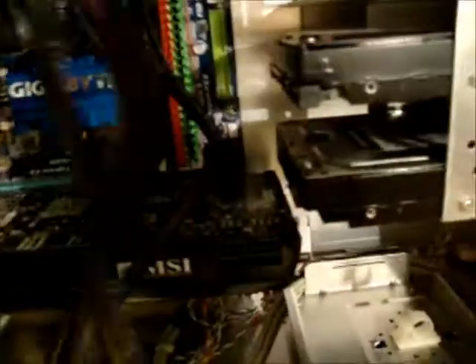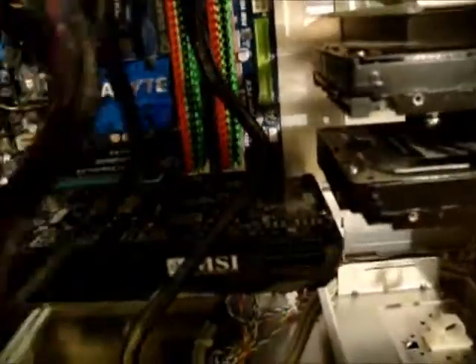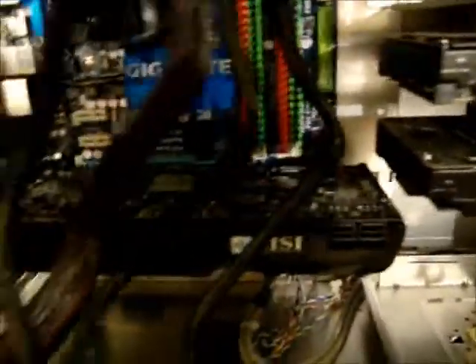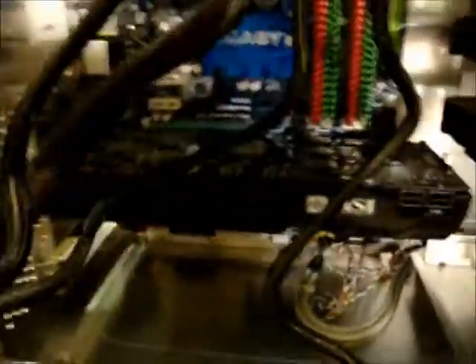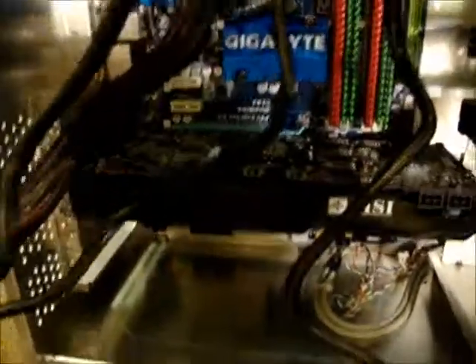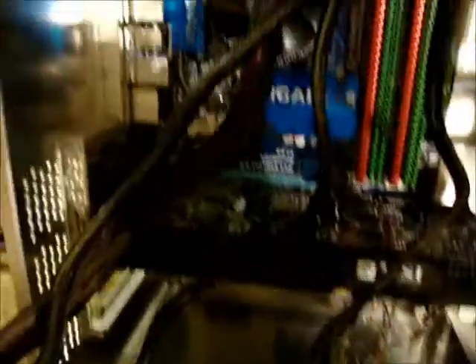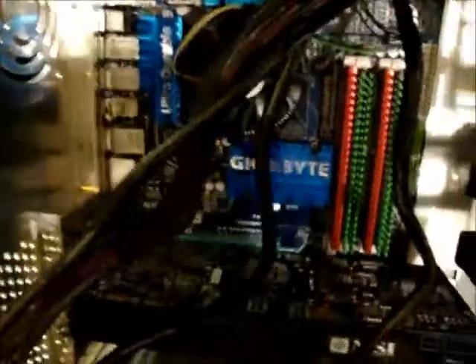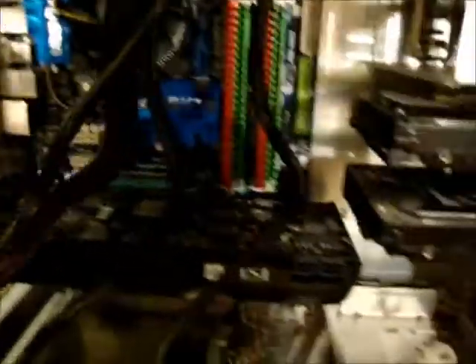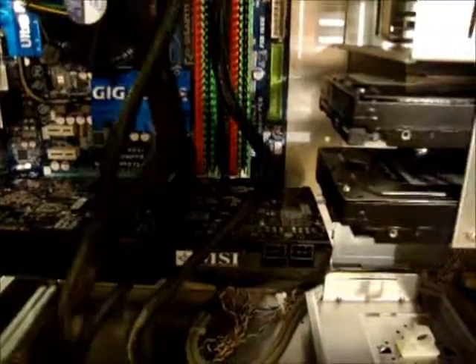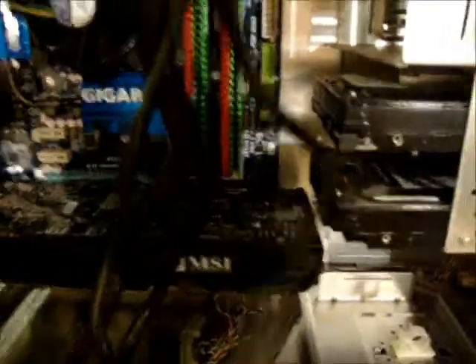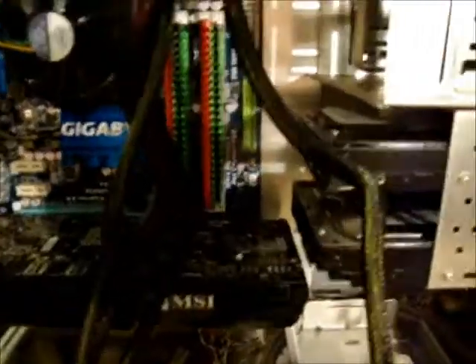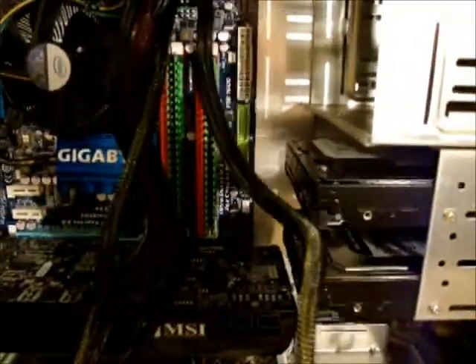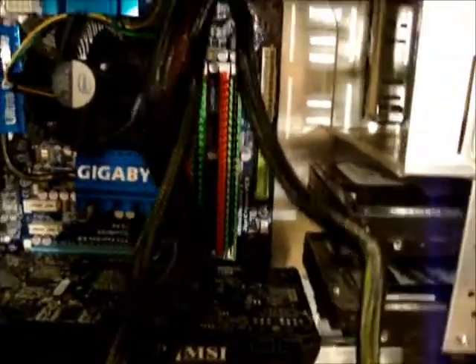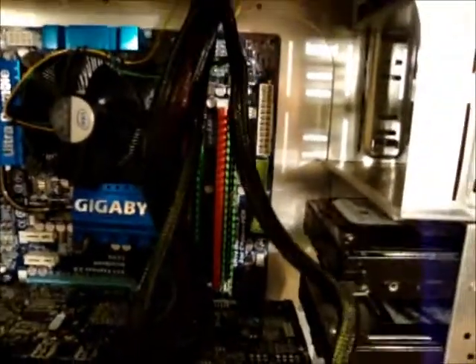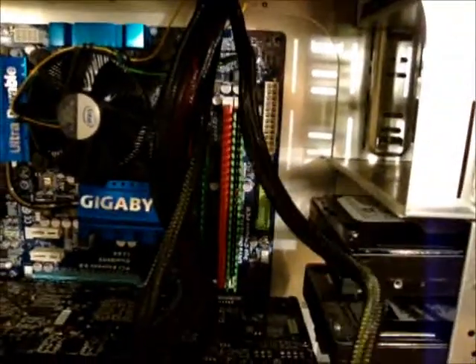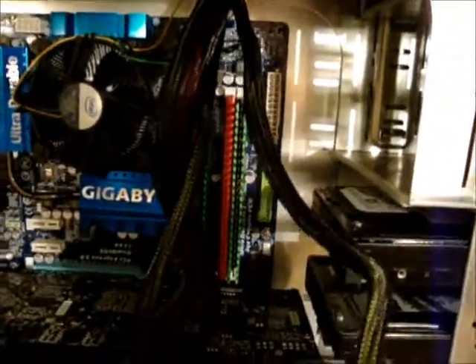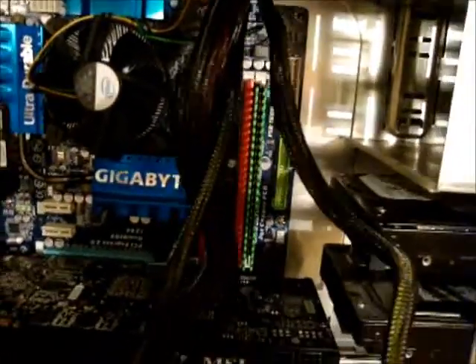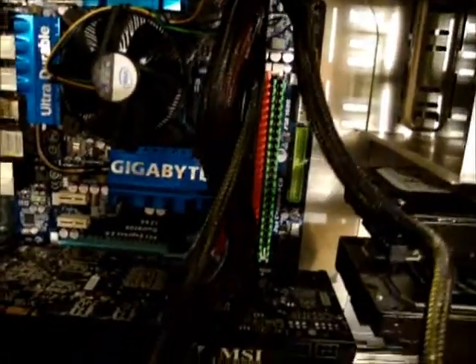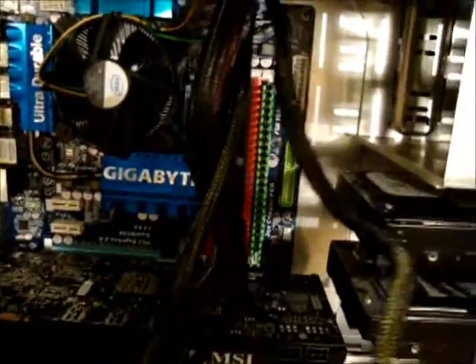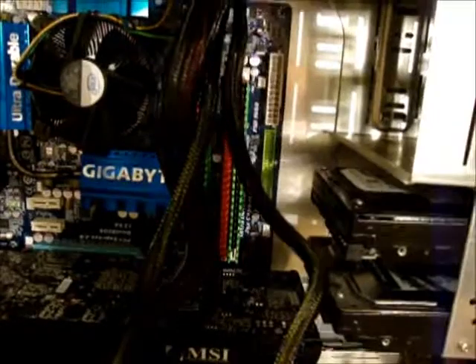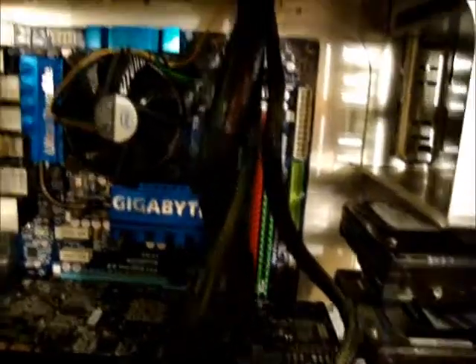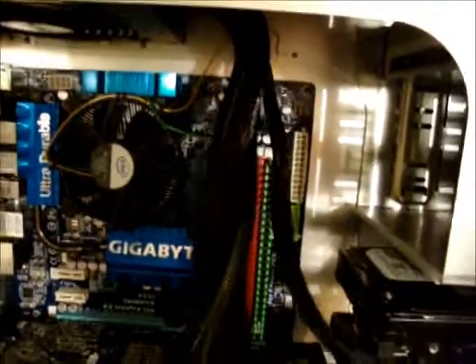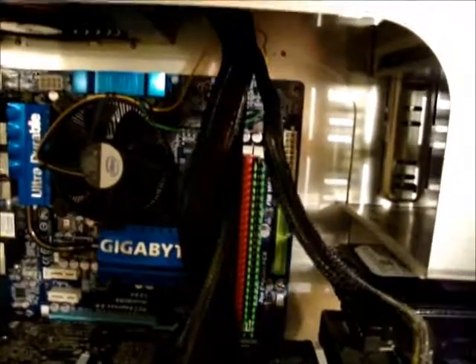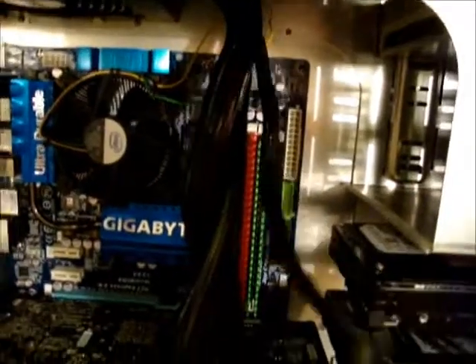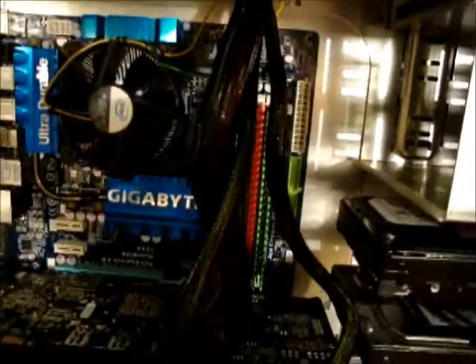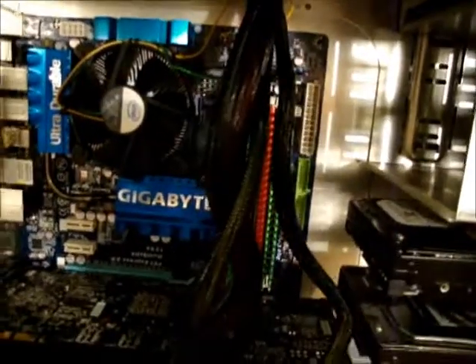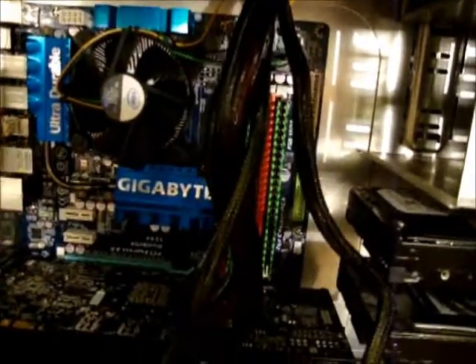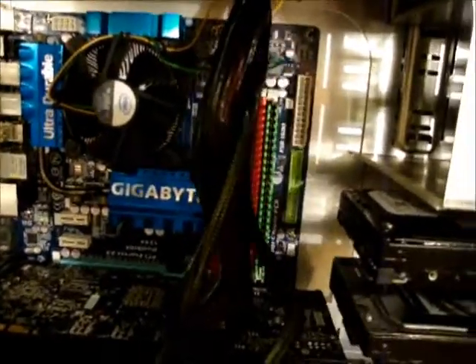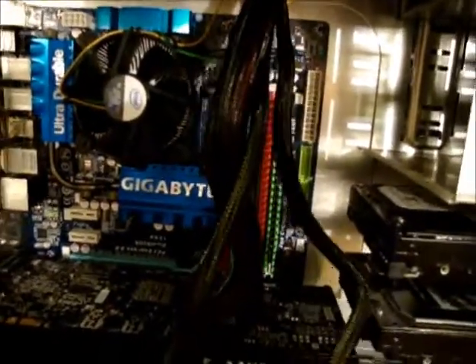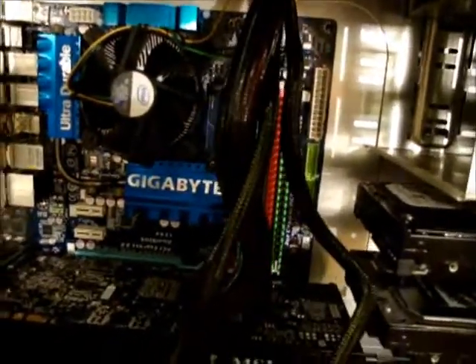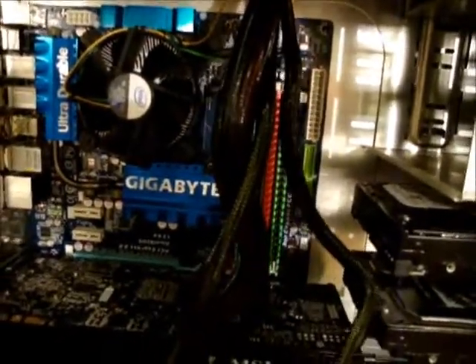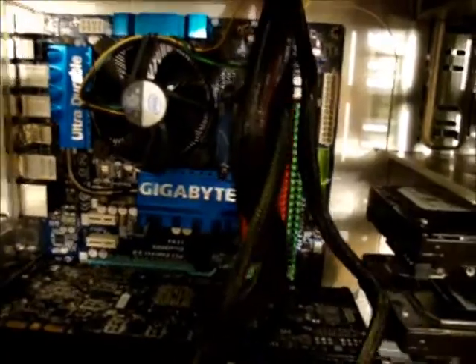I need these three cables and I'm not going to need this one because I don't have SLI. When I get these cables routed I'll just bundle them all together and make sure everything I don't need is out of the way.